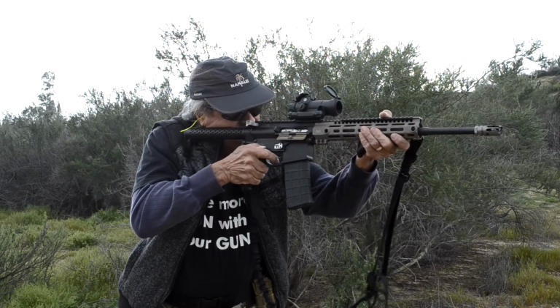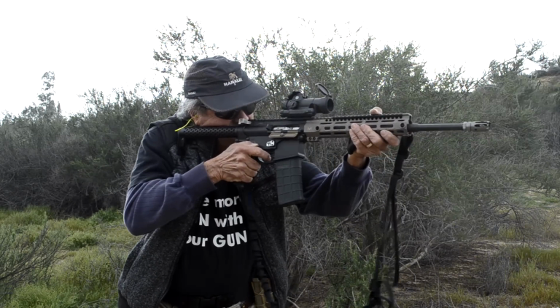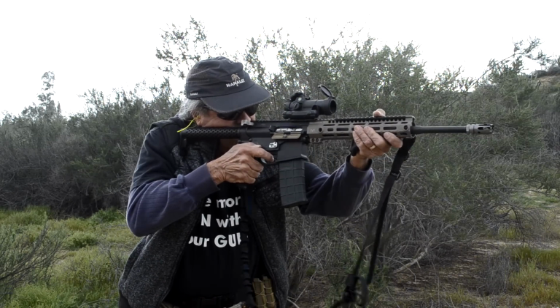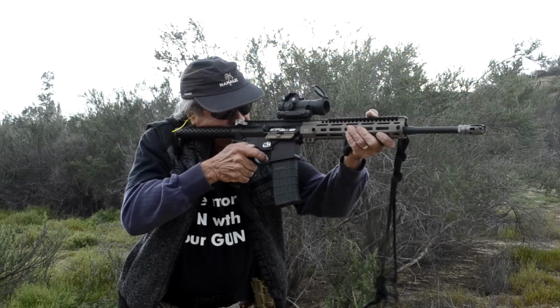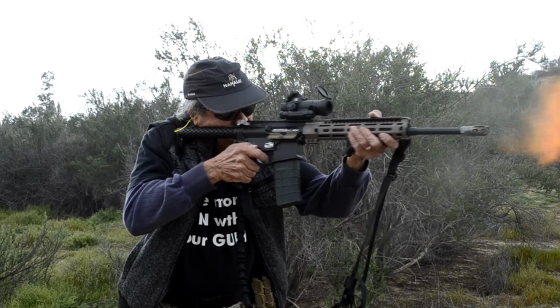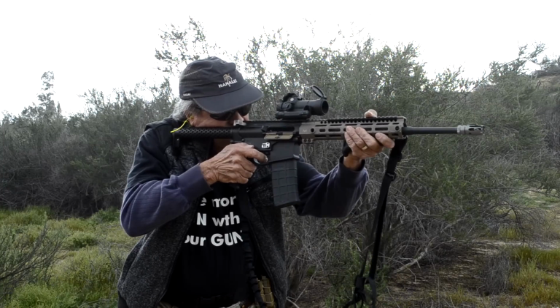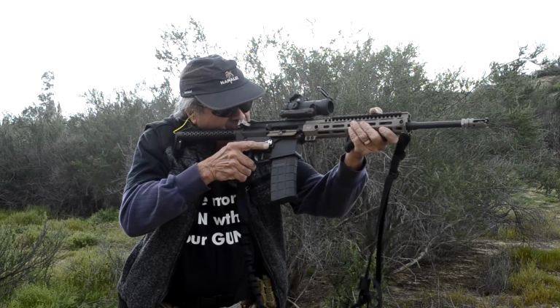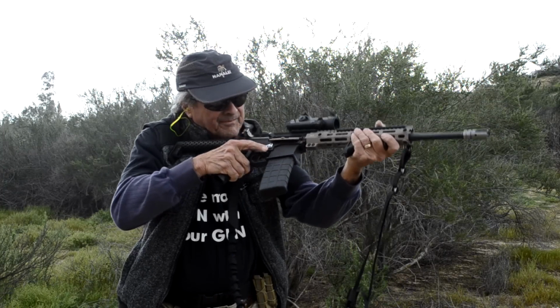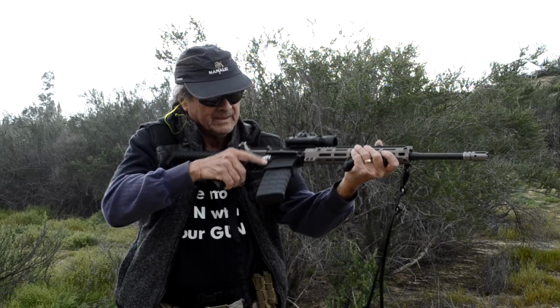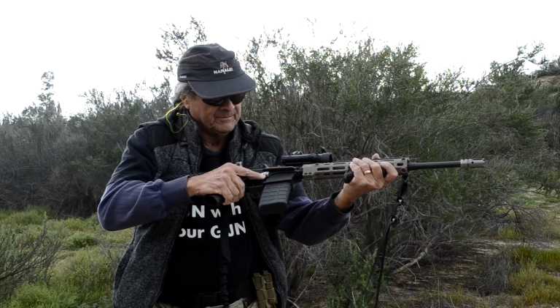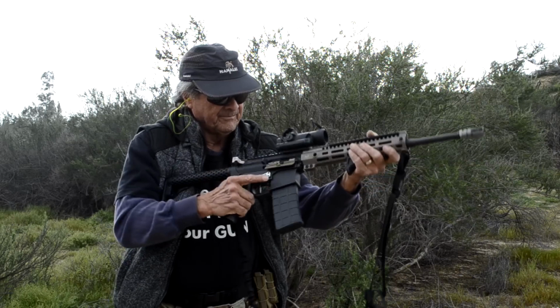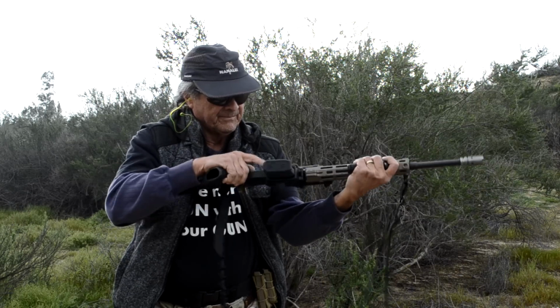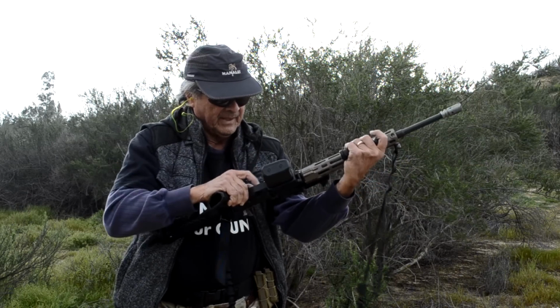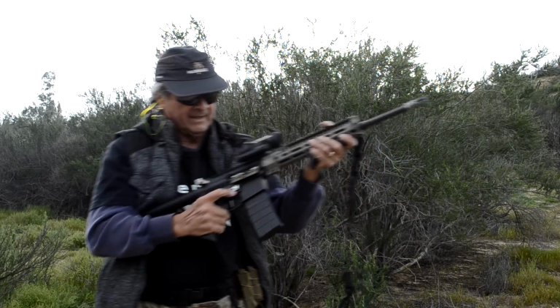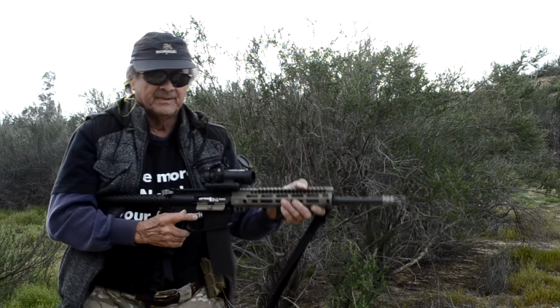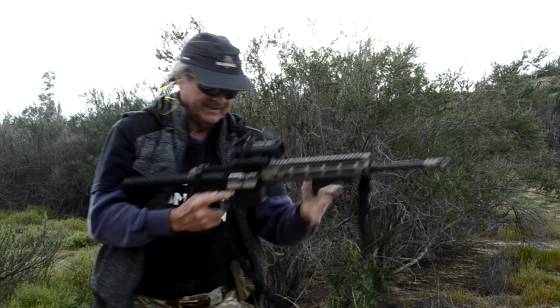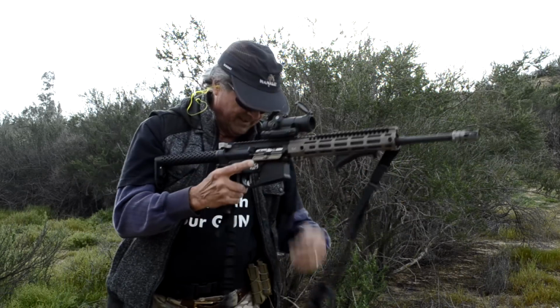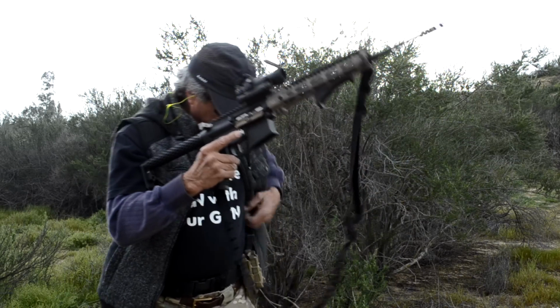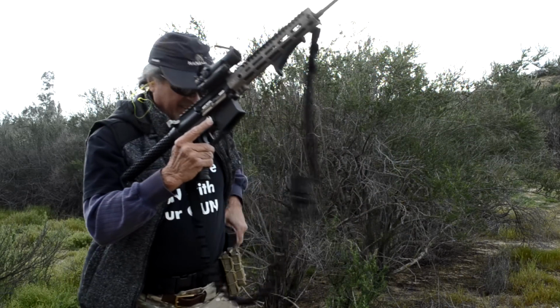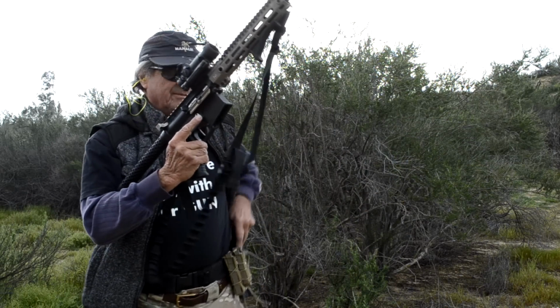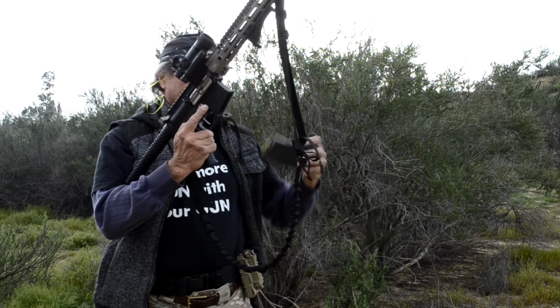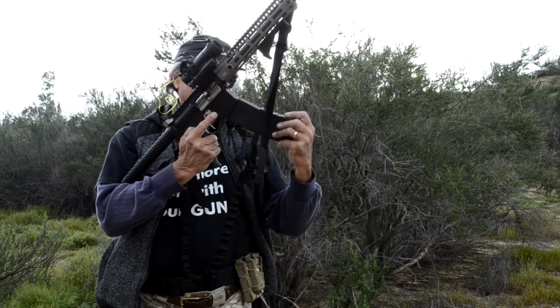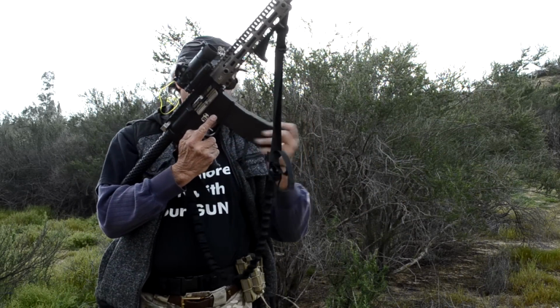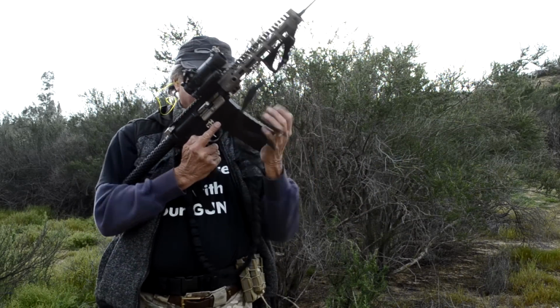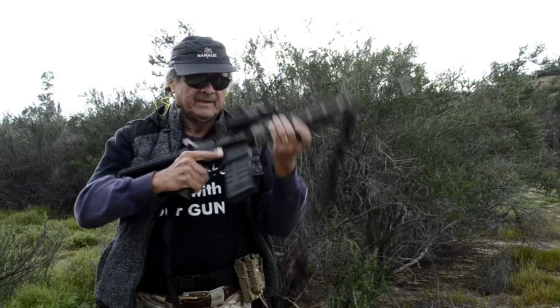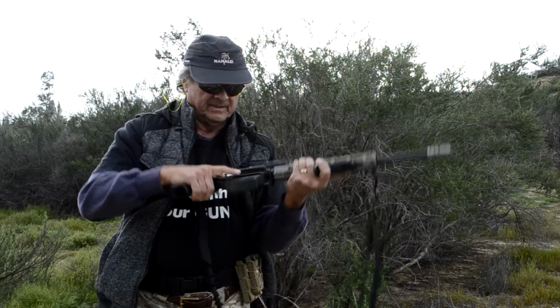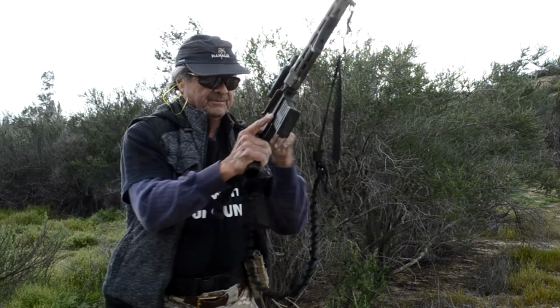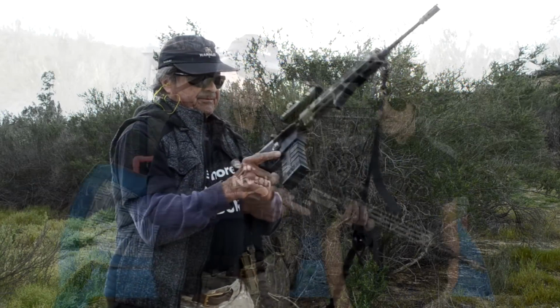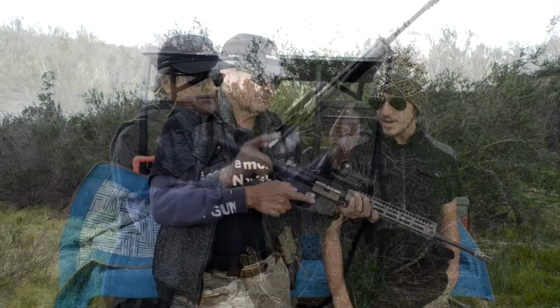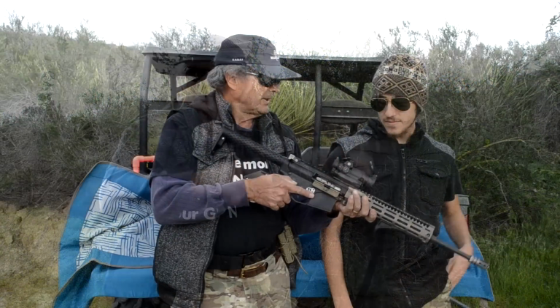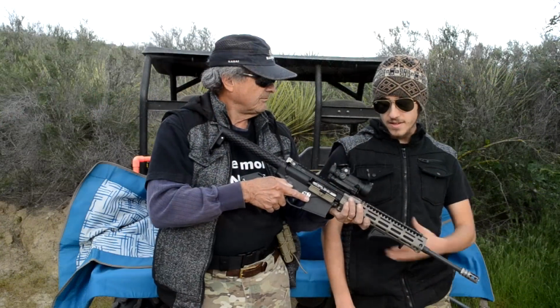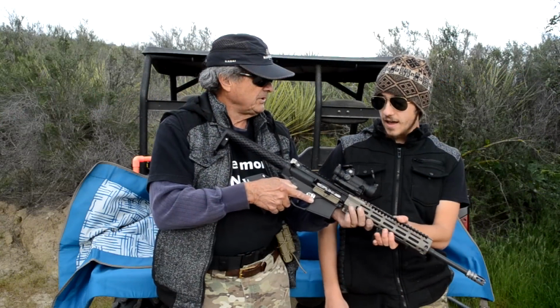It really screwed up your muscle memory right from the get-go. But after that I loved it — I didn't even notice I was shooting with my thumb on the same side as my fingers. What about you?